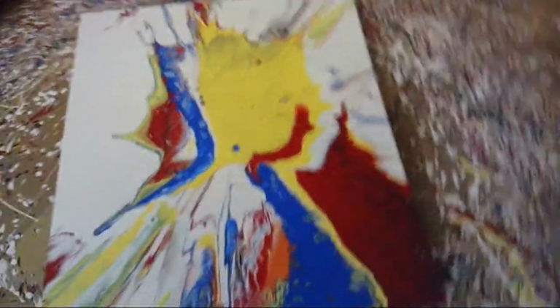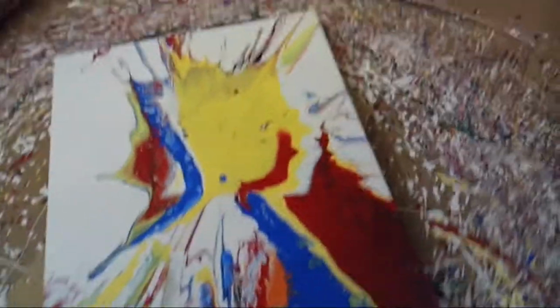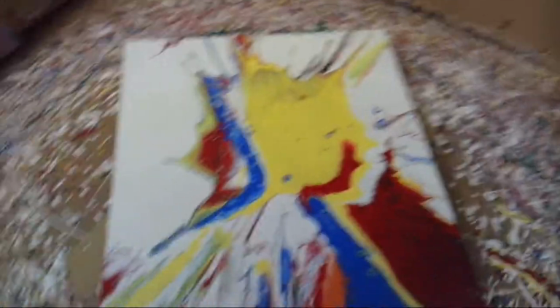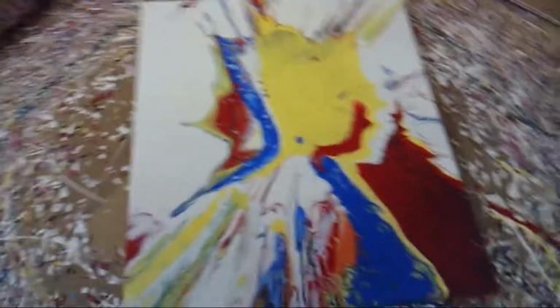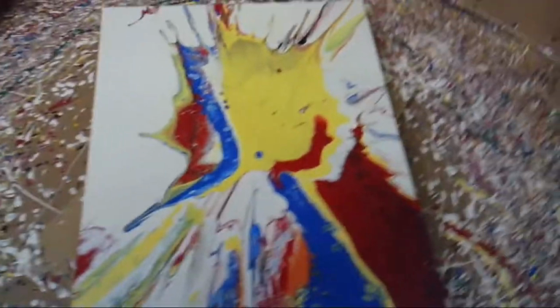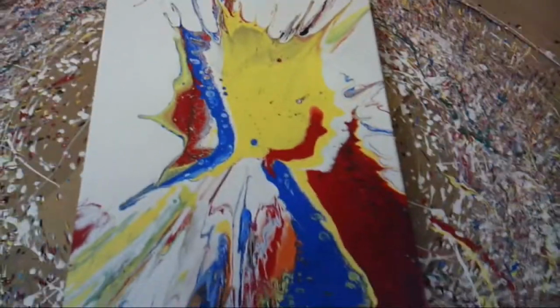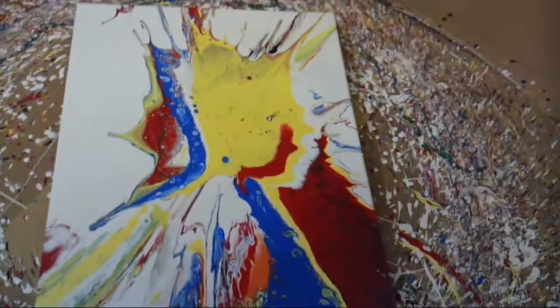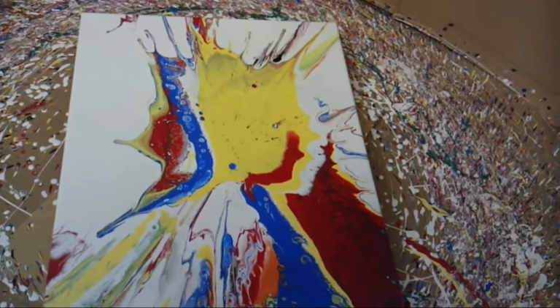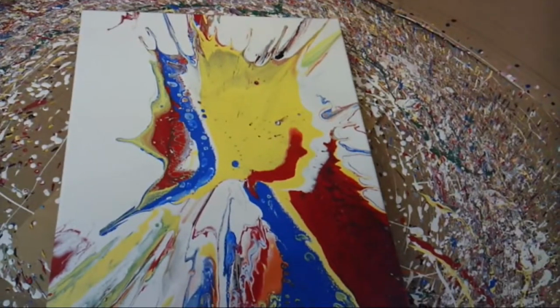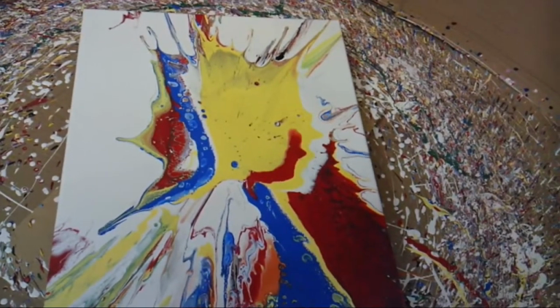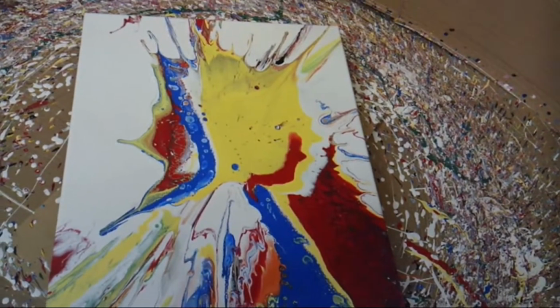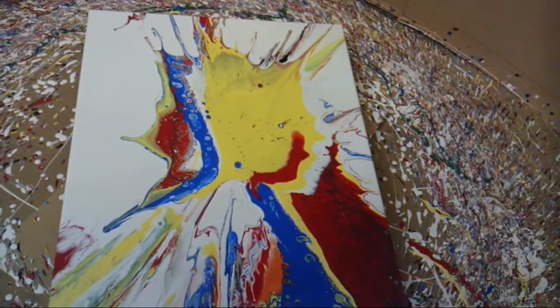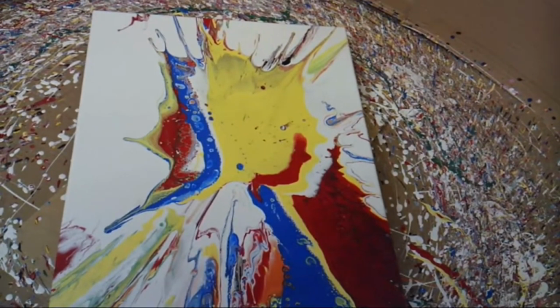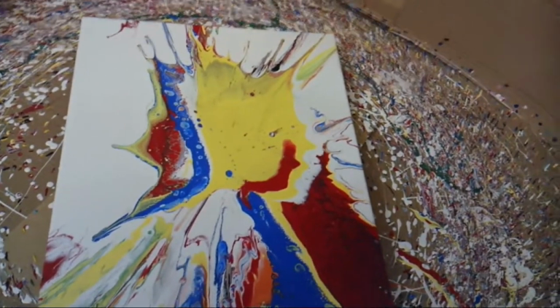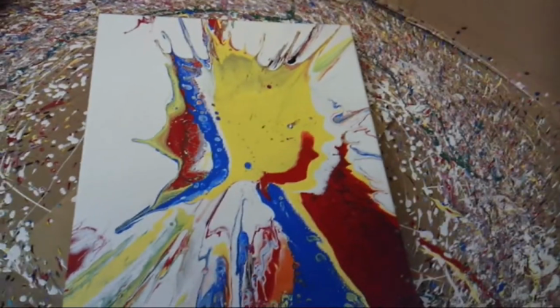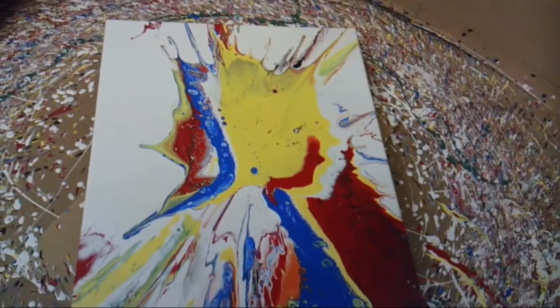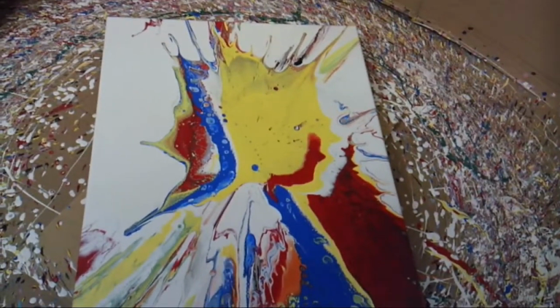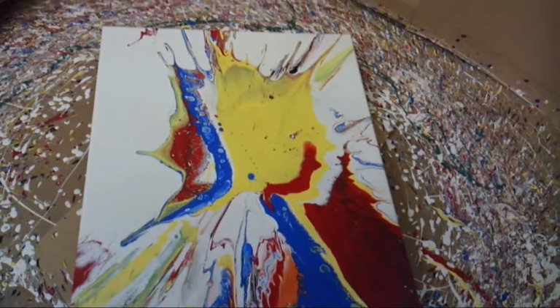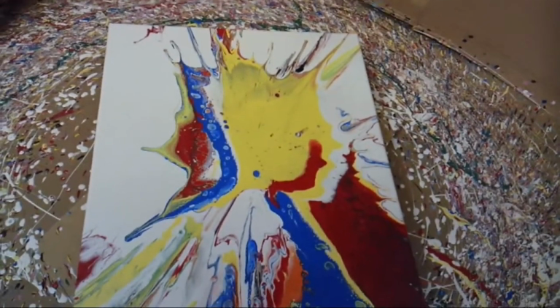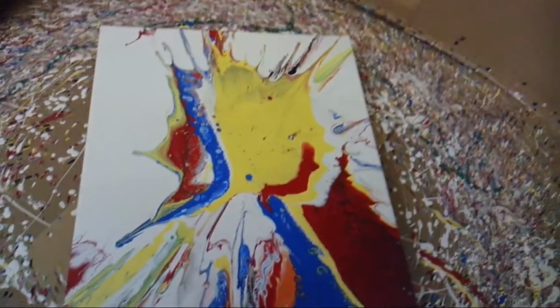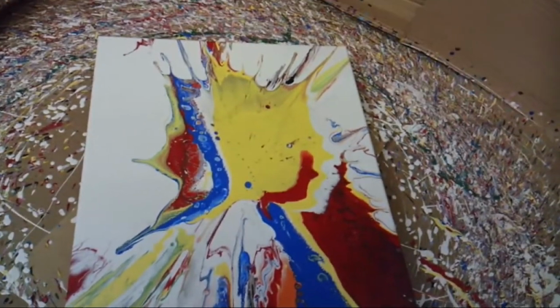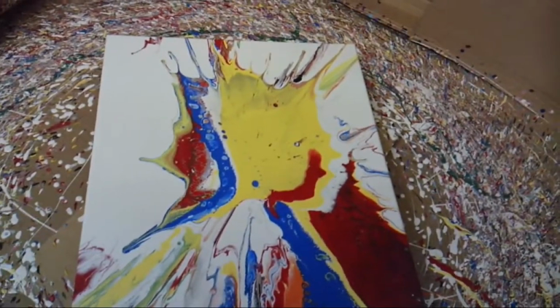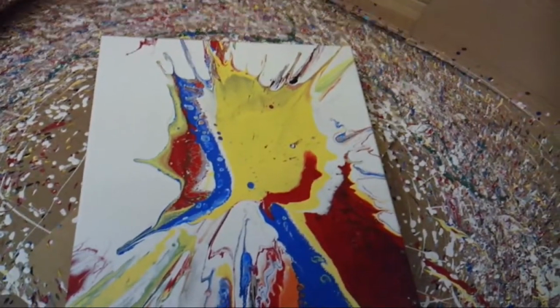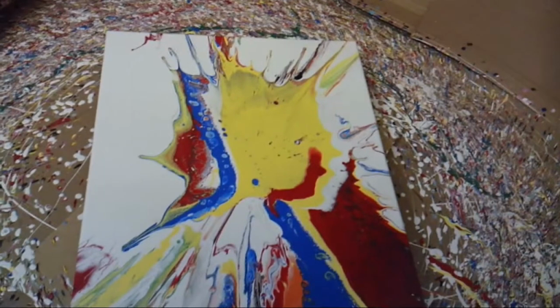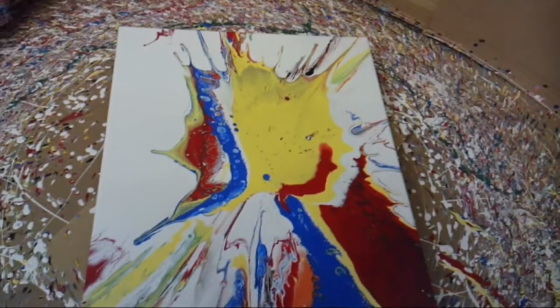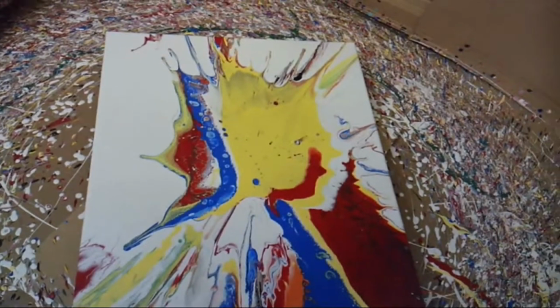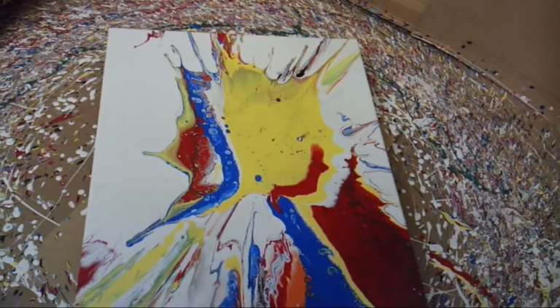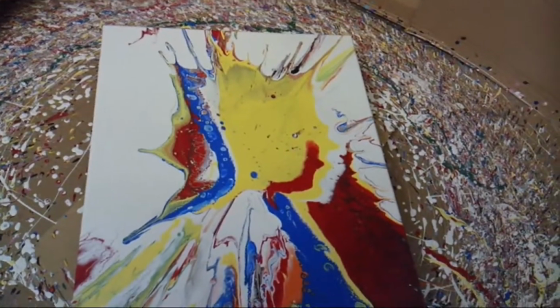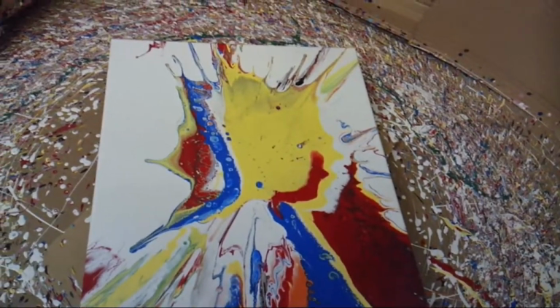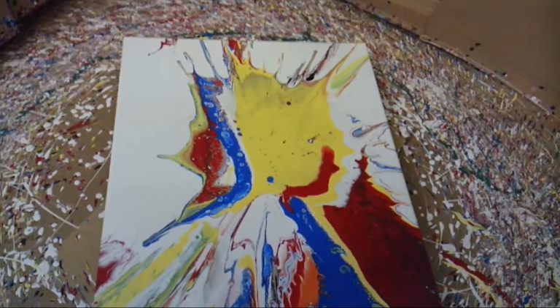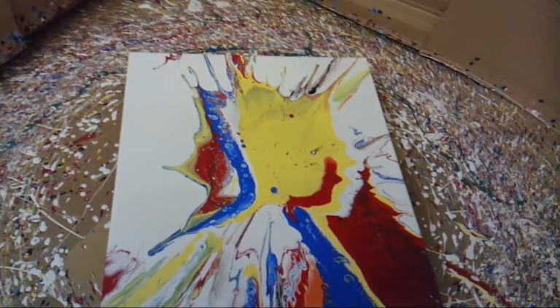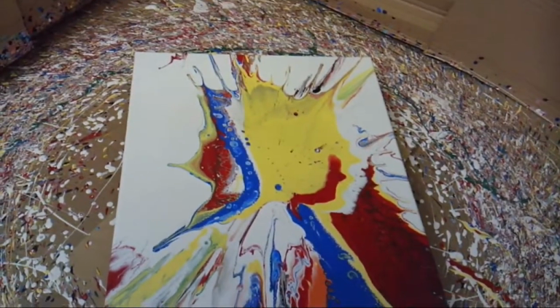What I did is, for all my paints, I mixed with Liquitex pouring medium and diluted with water. Thanks, hope you like this.